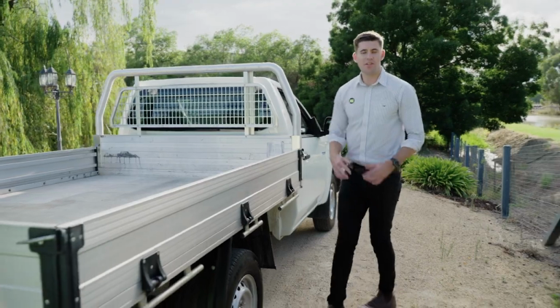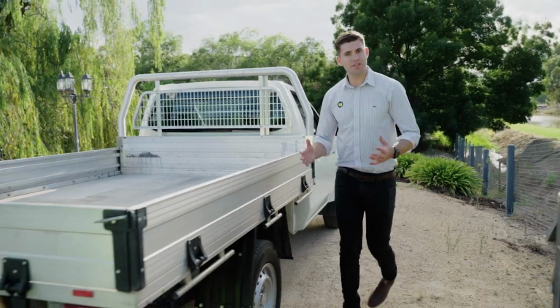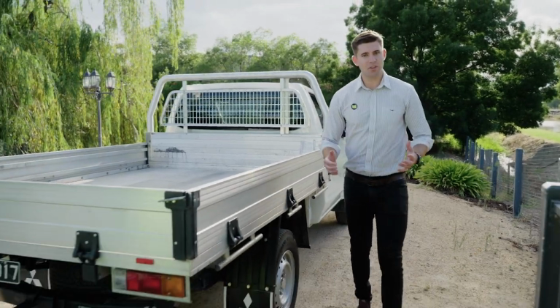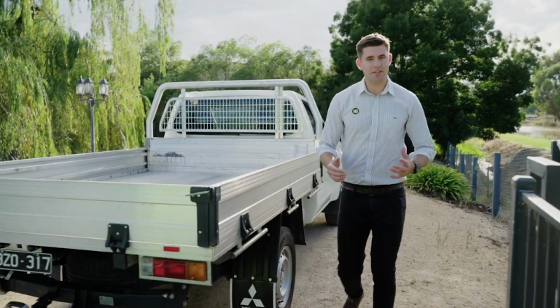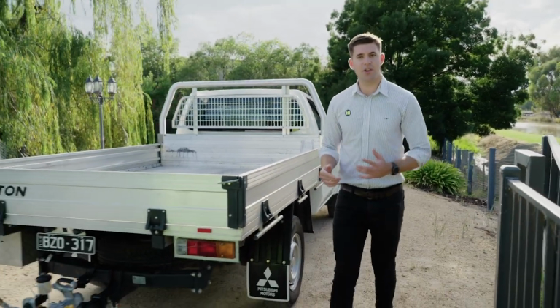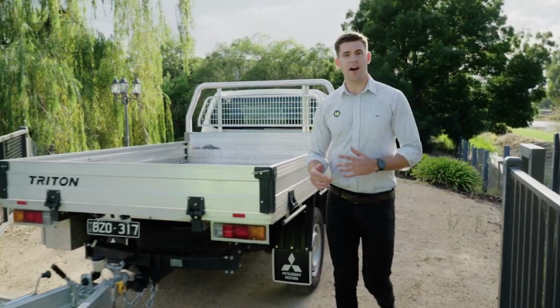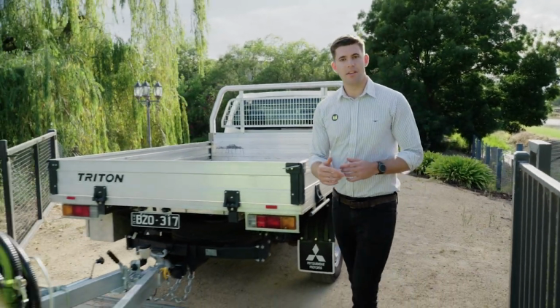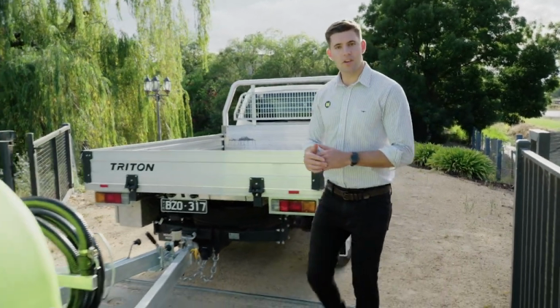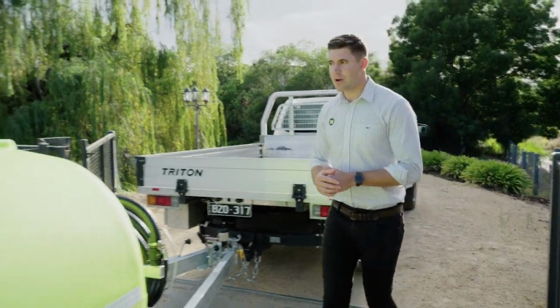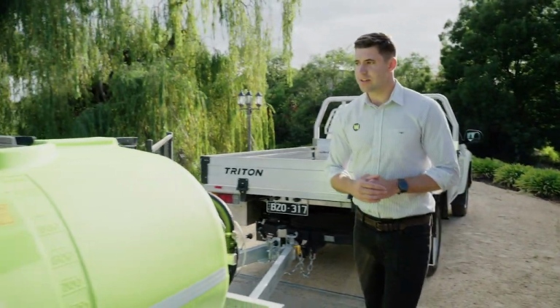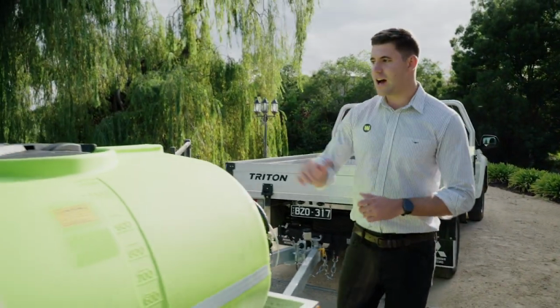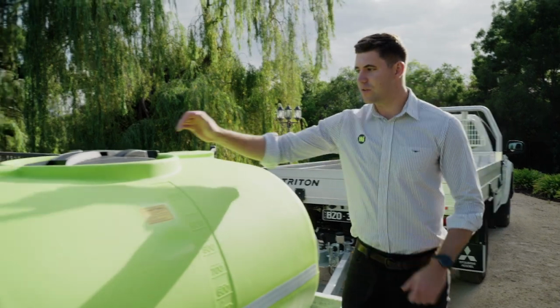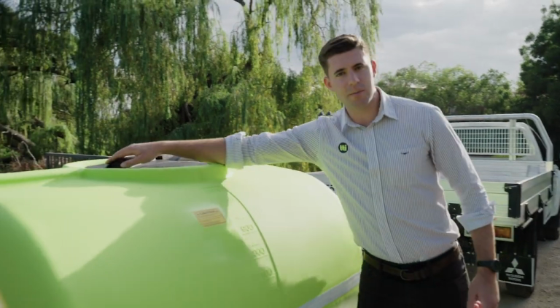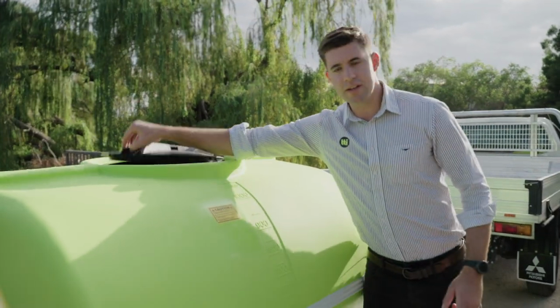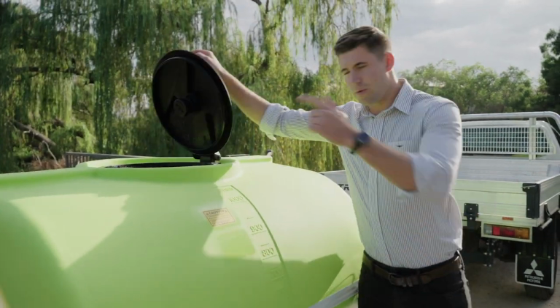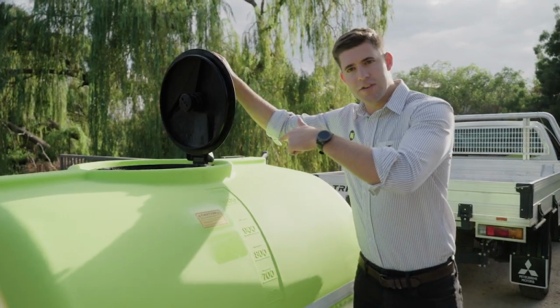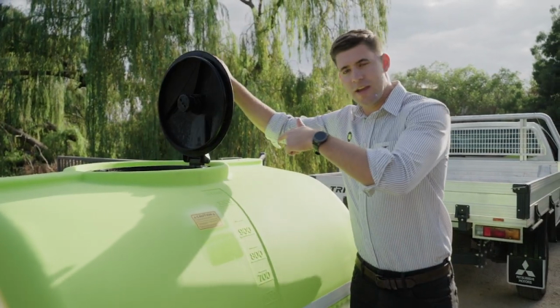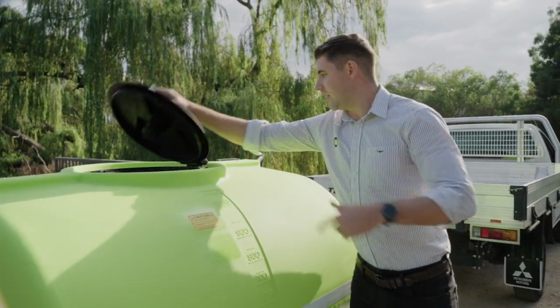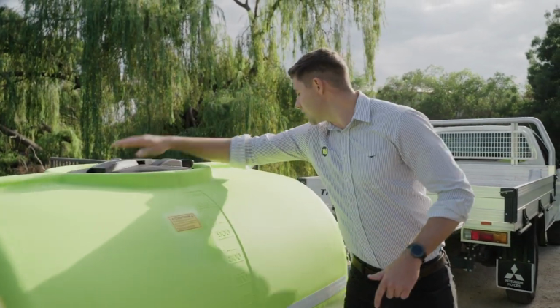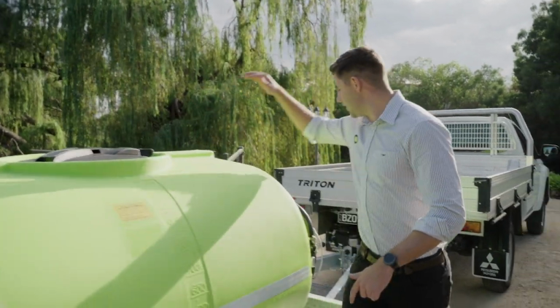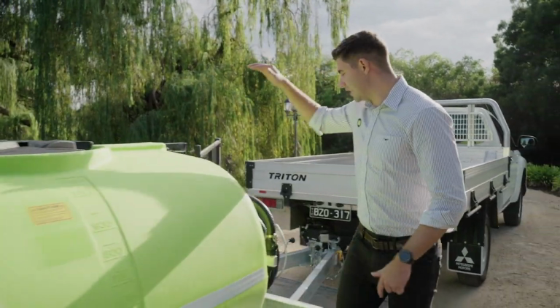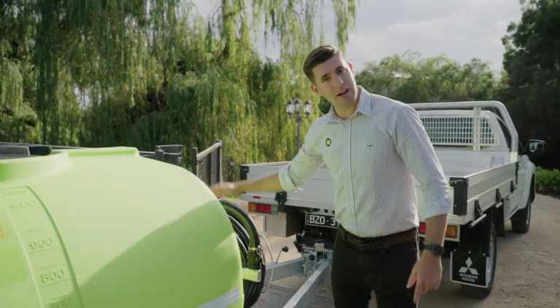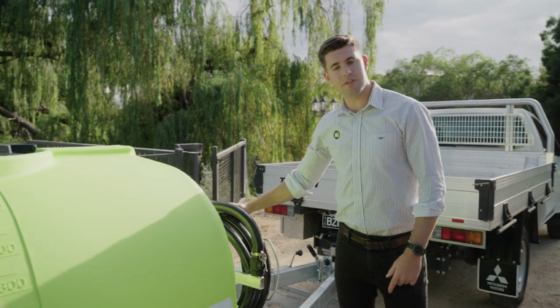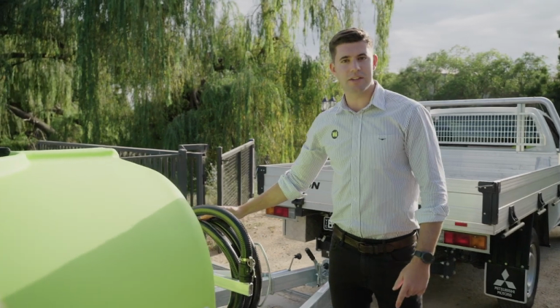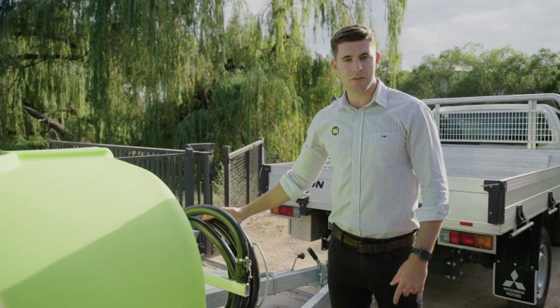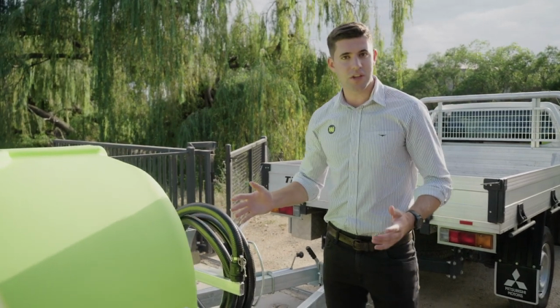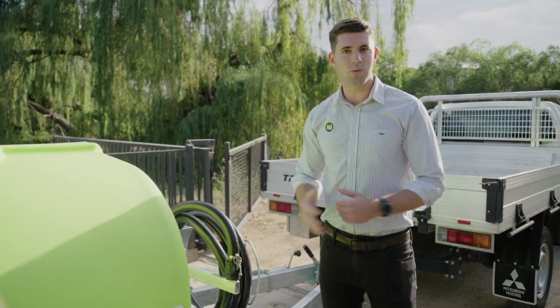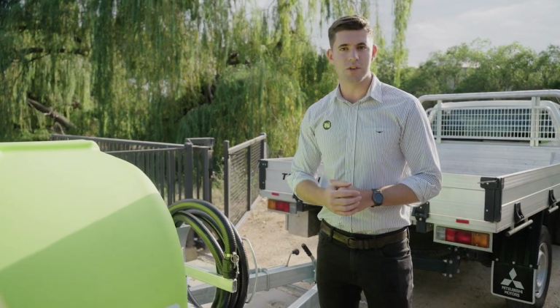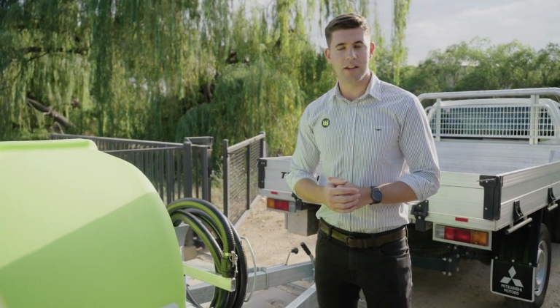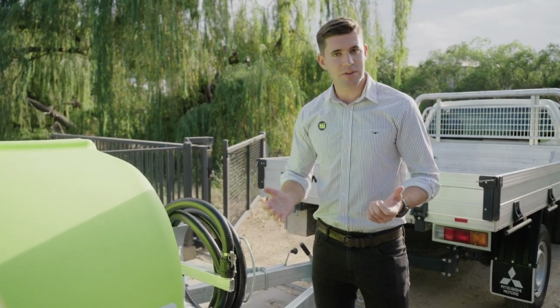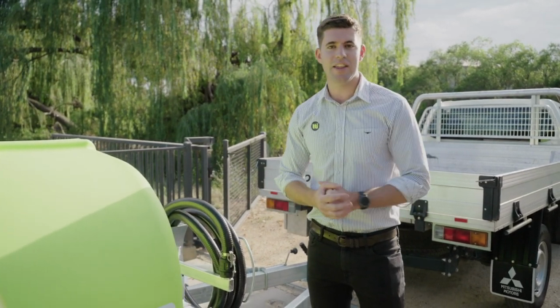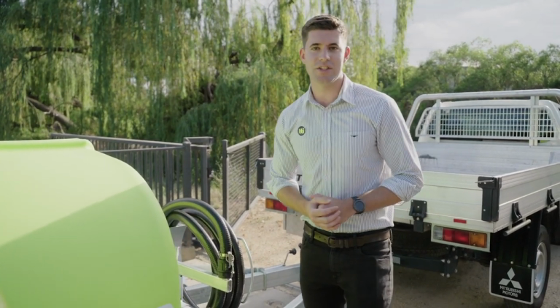First things first, we need to fill the trailer up. You can do that by opening this large 450 mil lid to put a hose in through there. You can also do it using the six metre quick fill kit to fill from virtually any water source. Let's demonstrate how that works now.